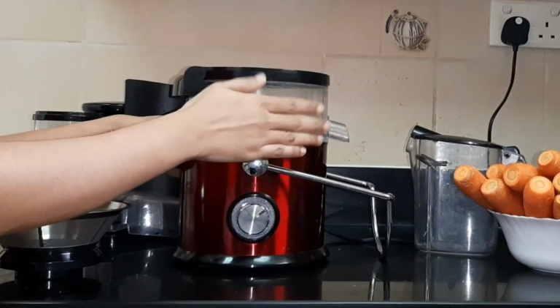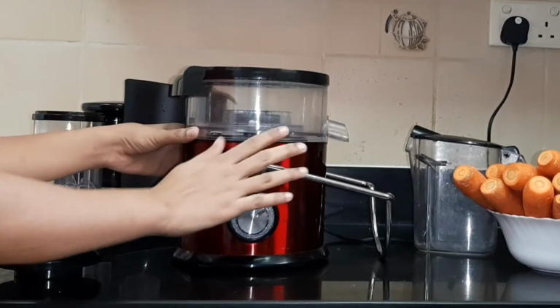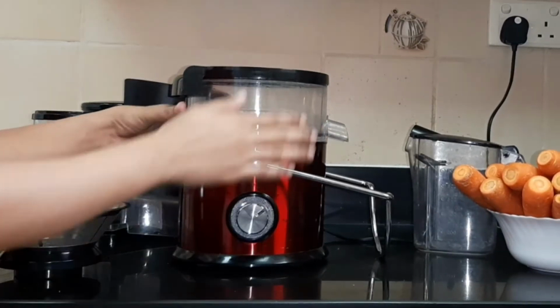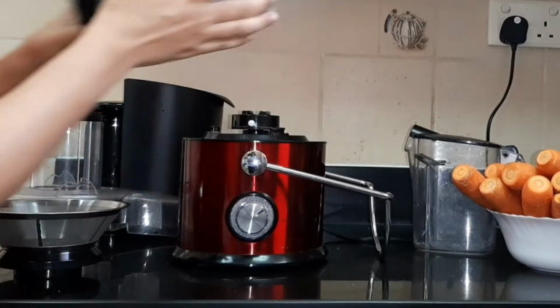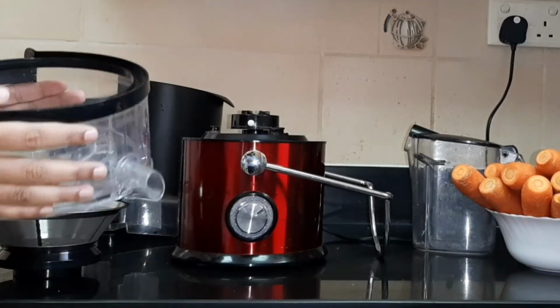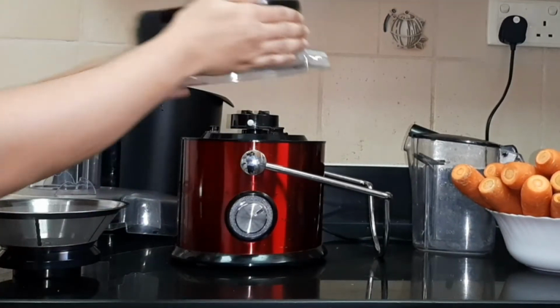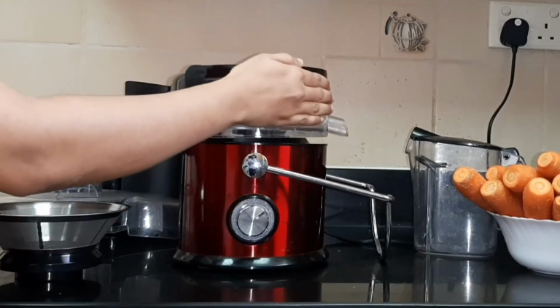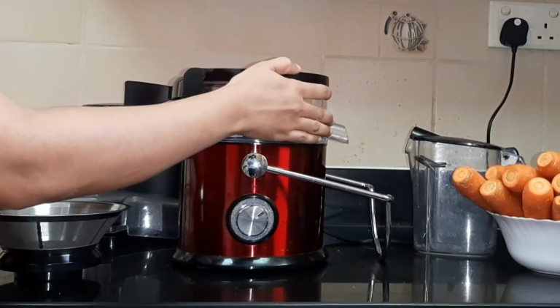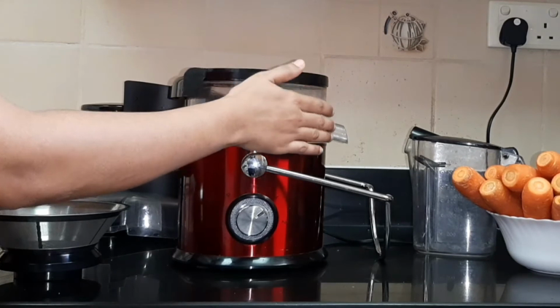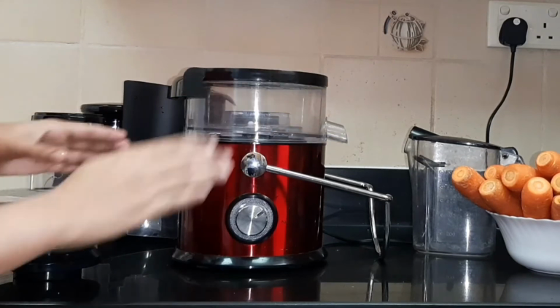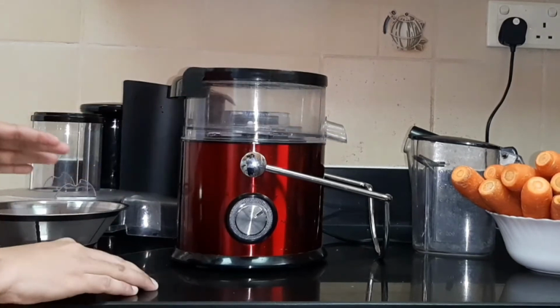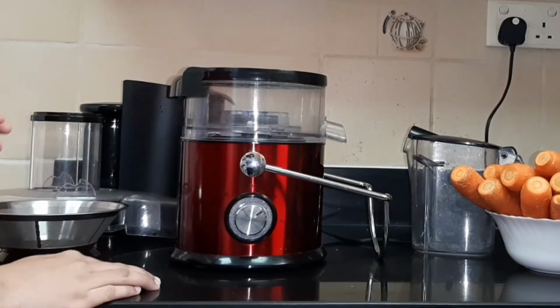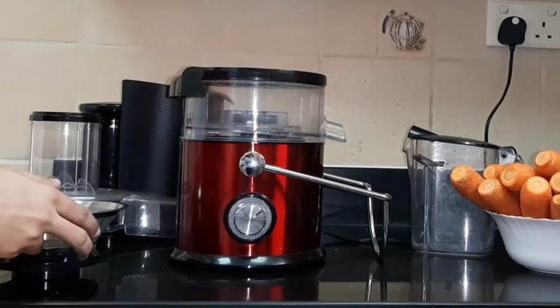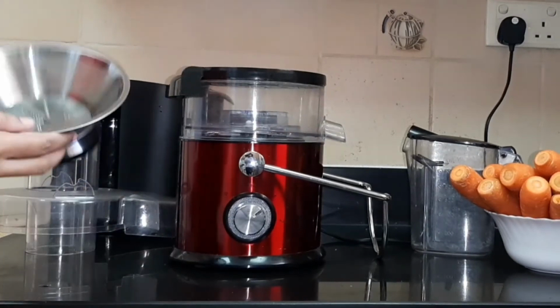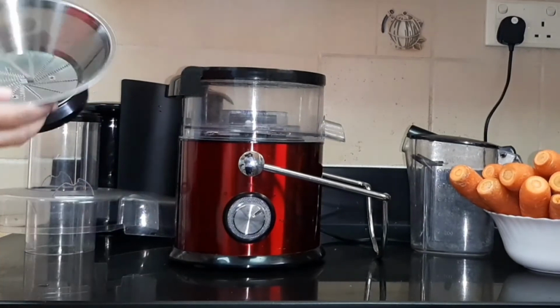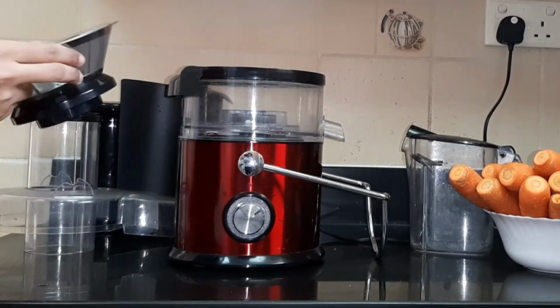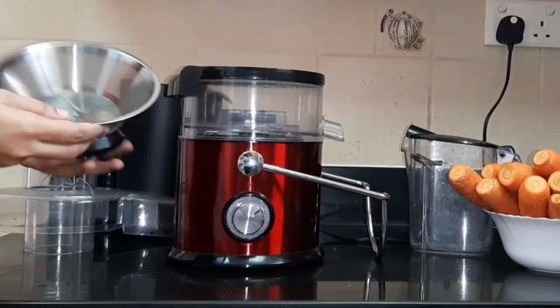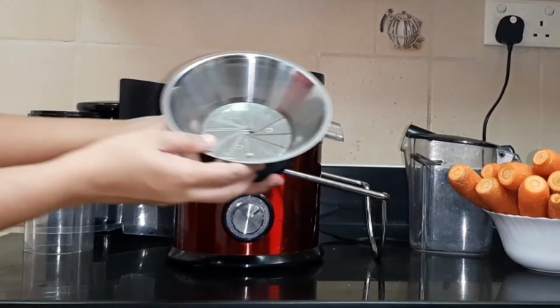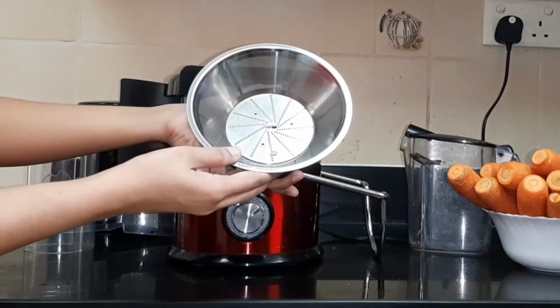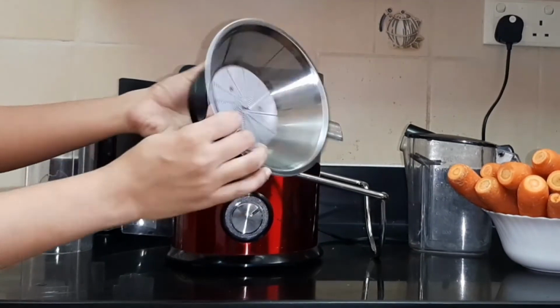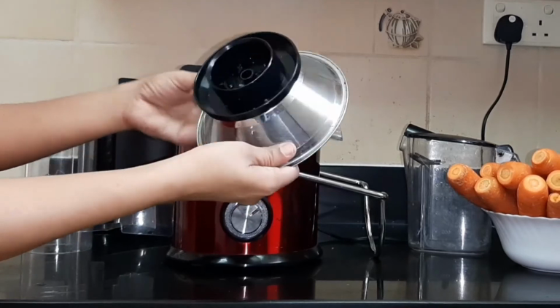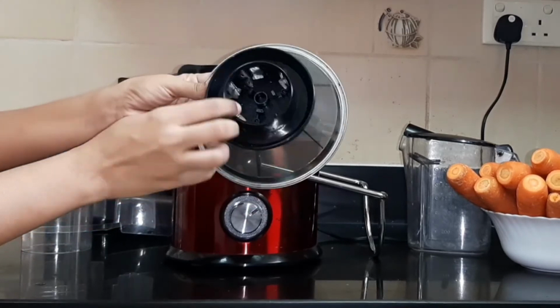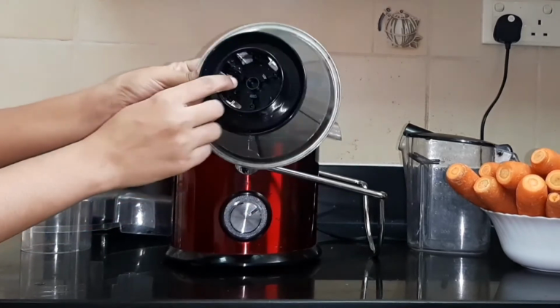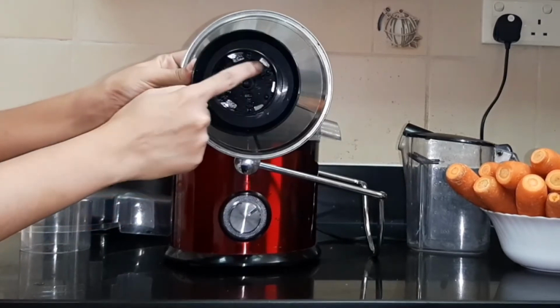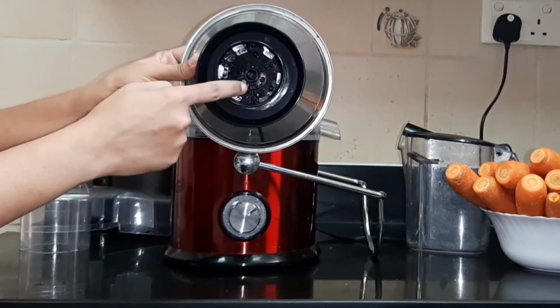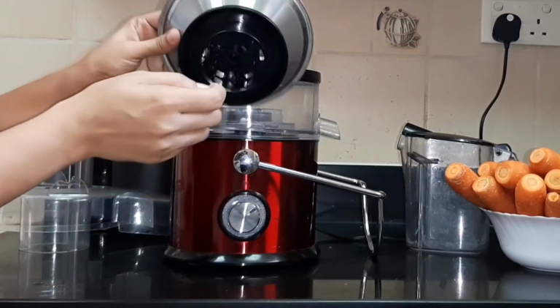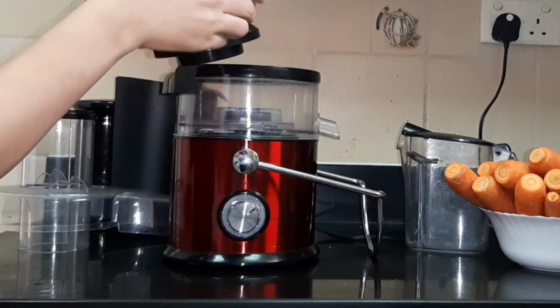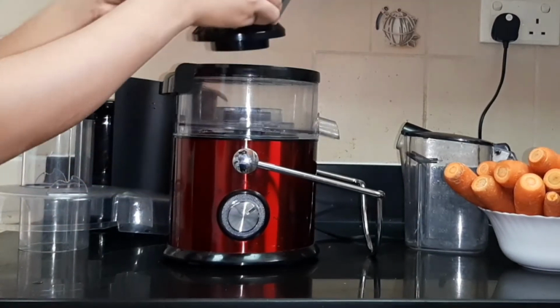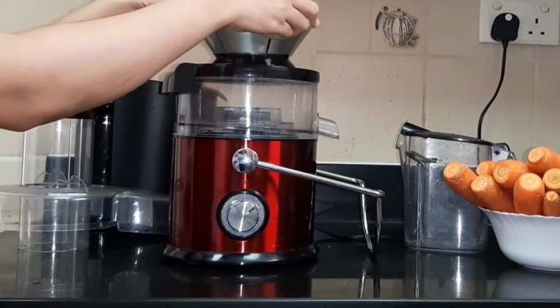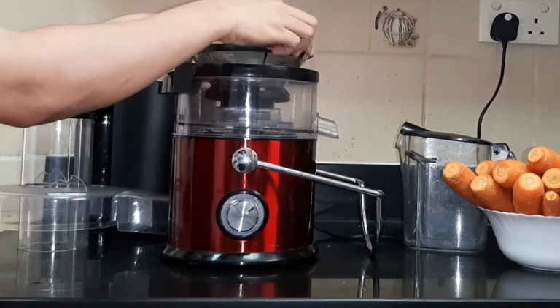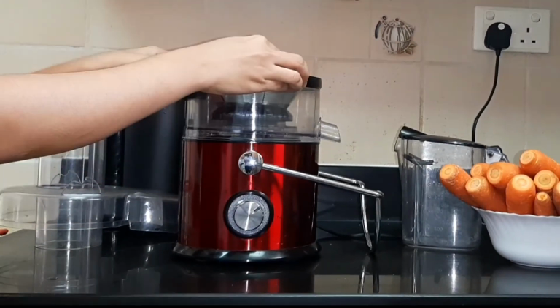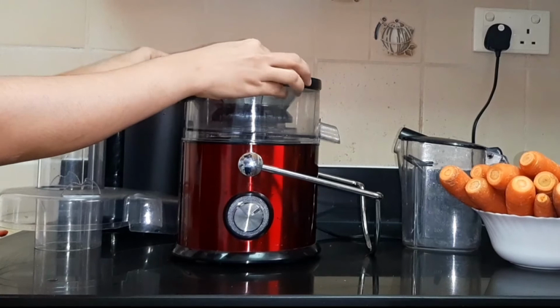This is the first thing. We will lock it all together and fit it together. This is the blade and strainer. This is stainless steel.